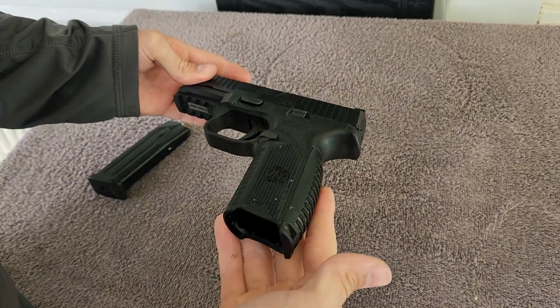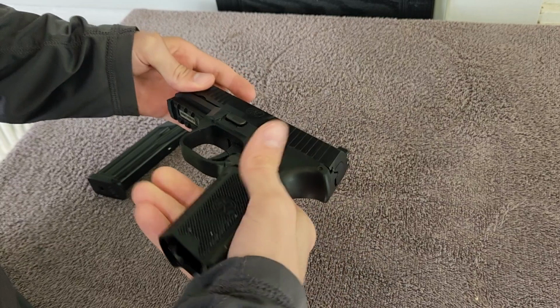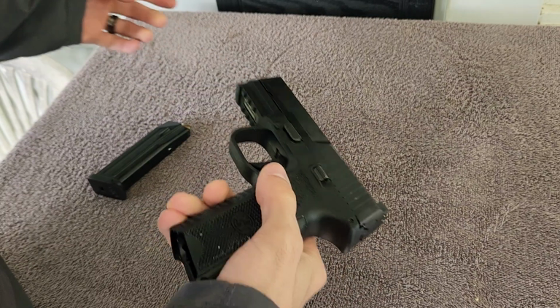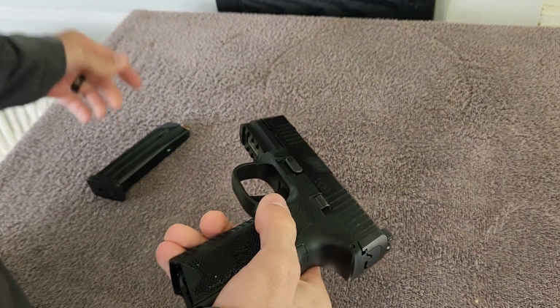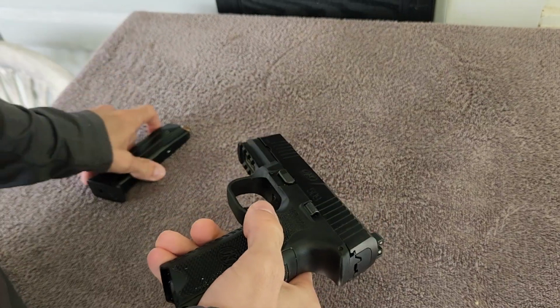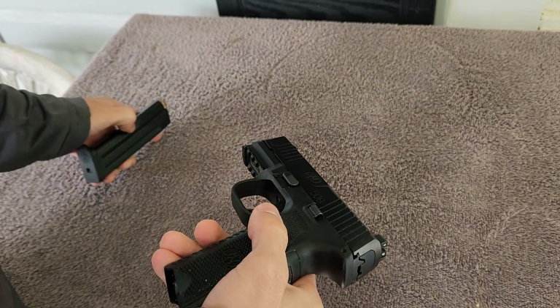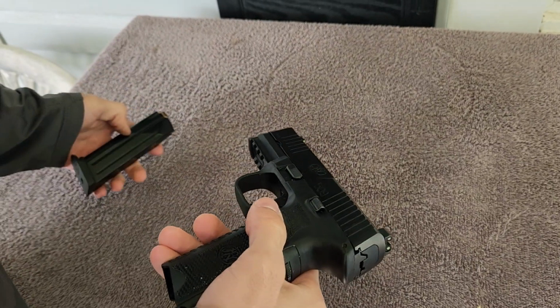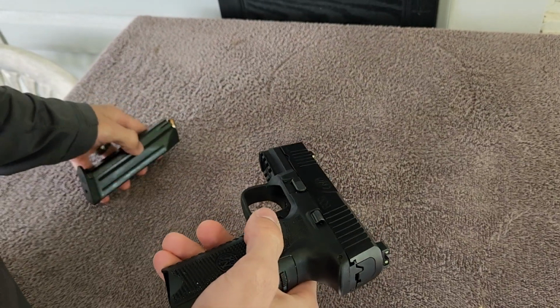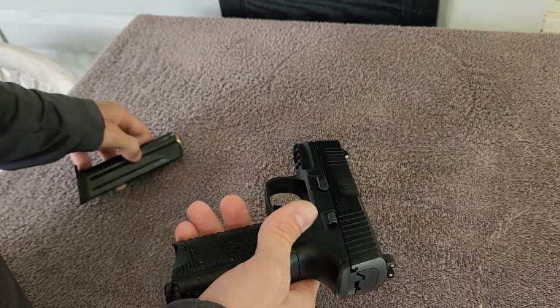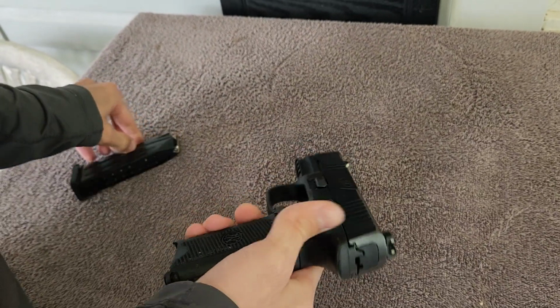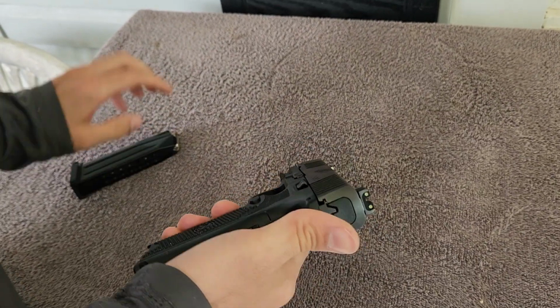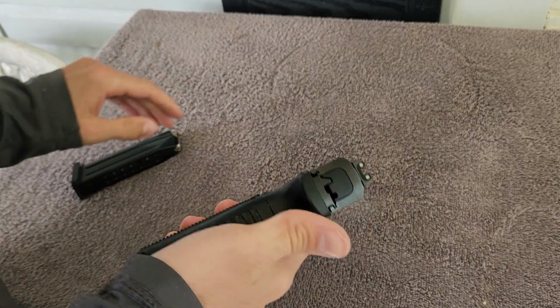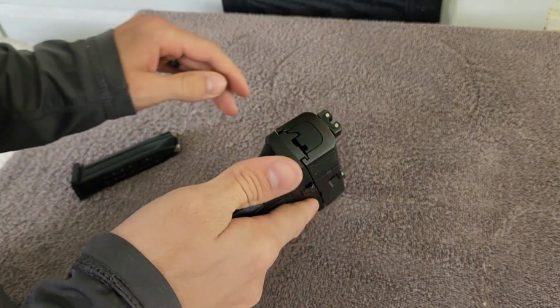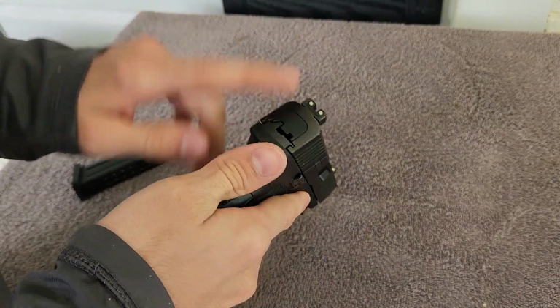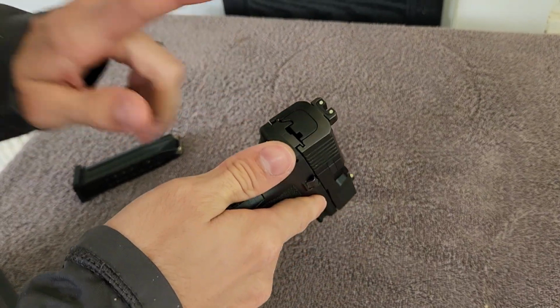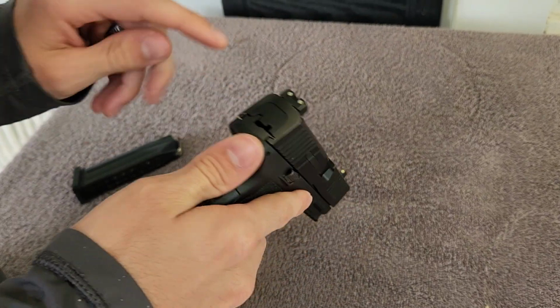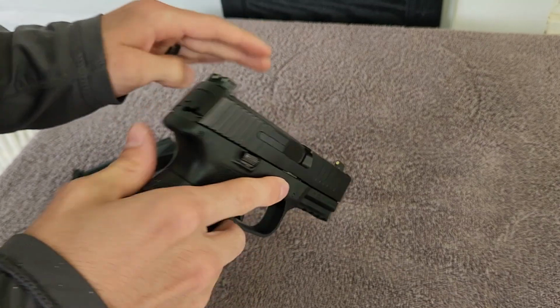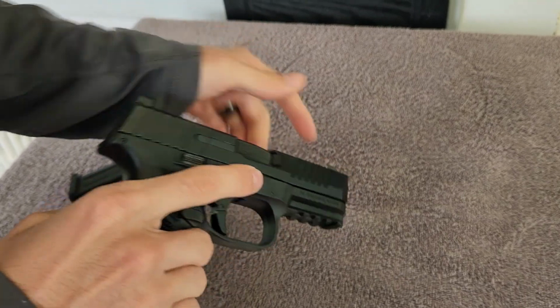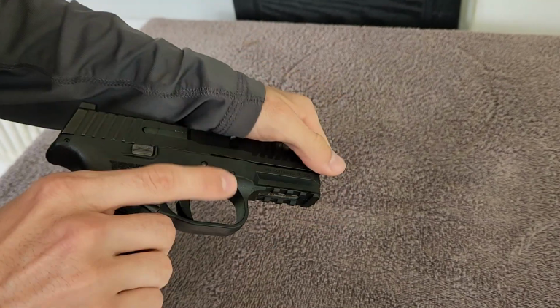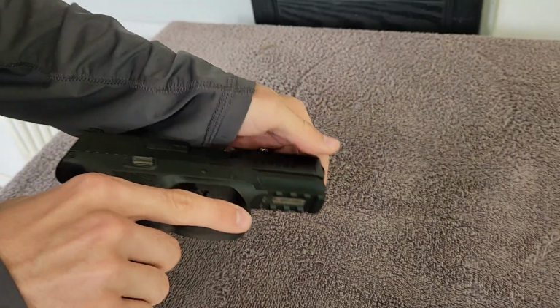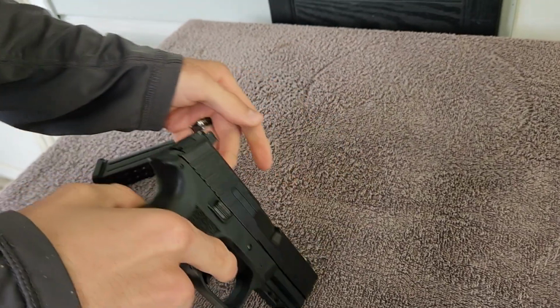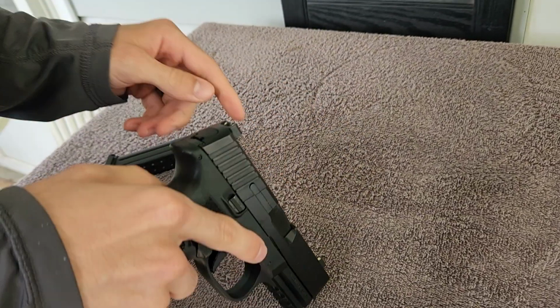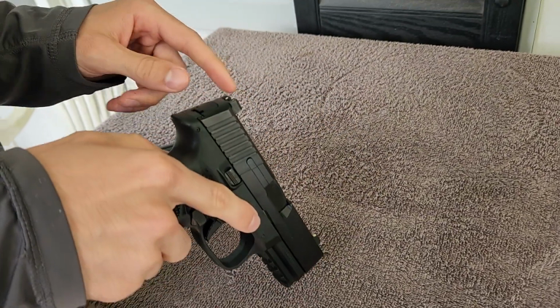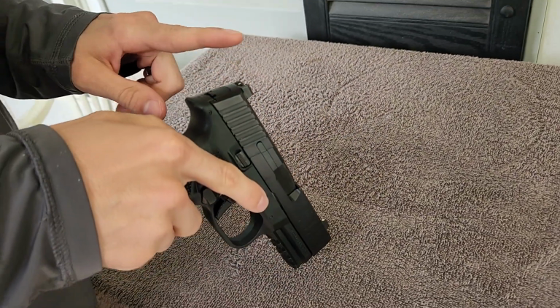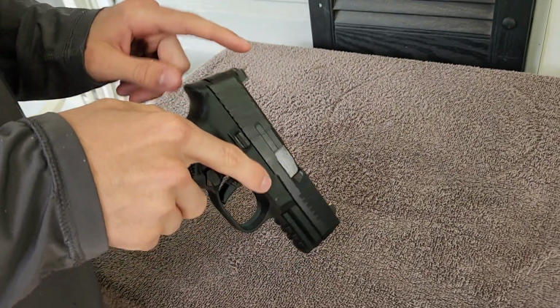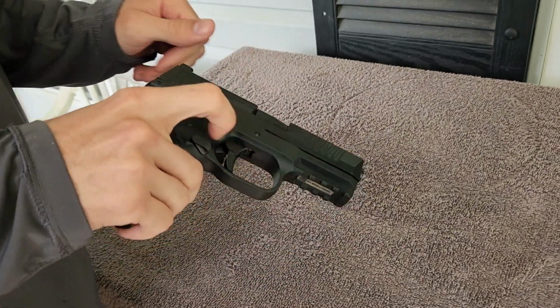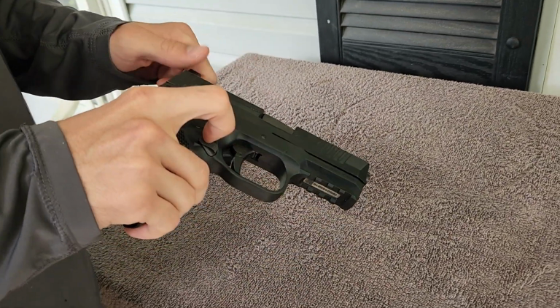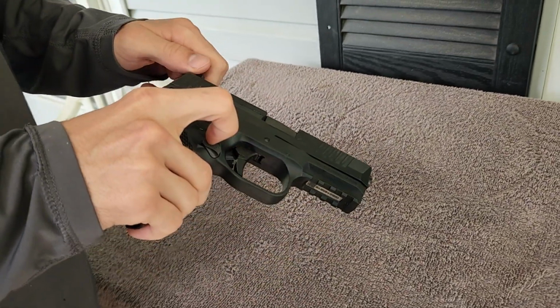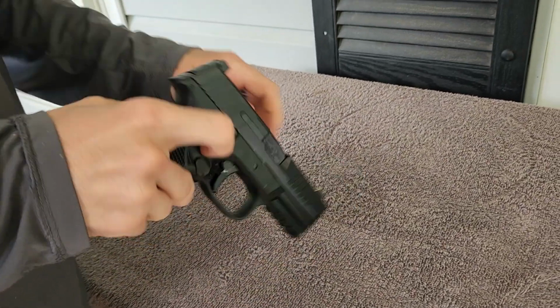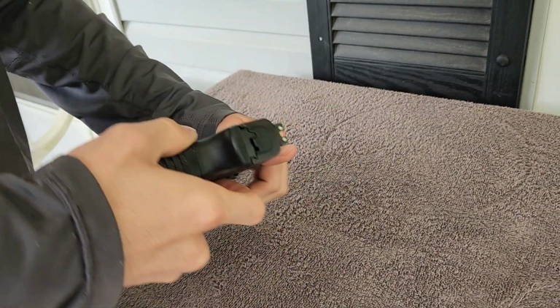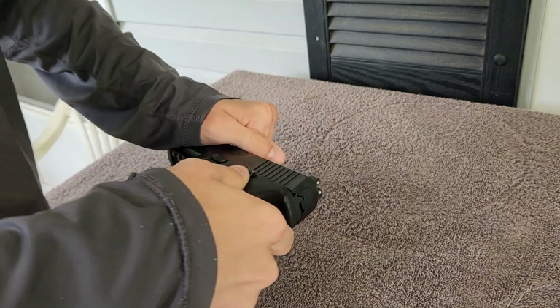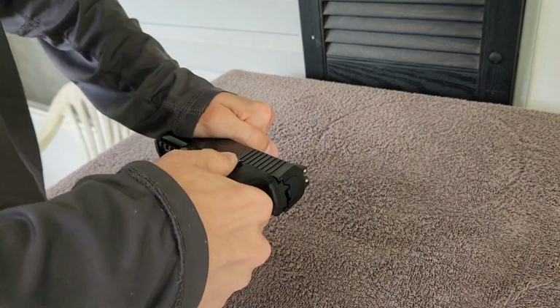It's a very lightweight pistol, even with the magazine fully loaded. Striker-fired. The new FN Reflex is hammer-fired — I'm trying to get my hands on one of those so we can do a video on that.